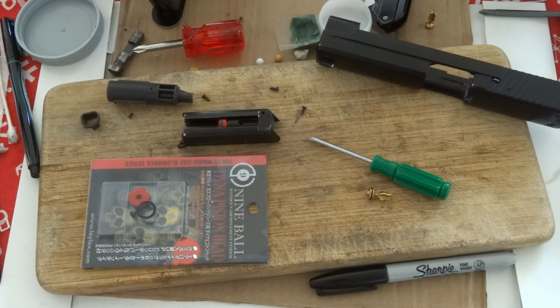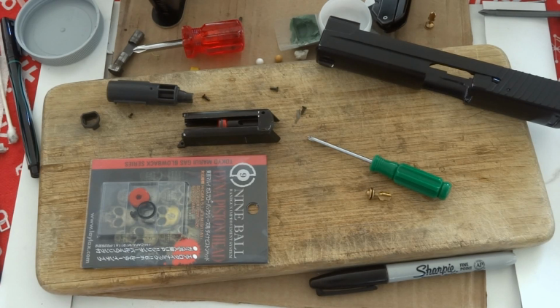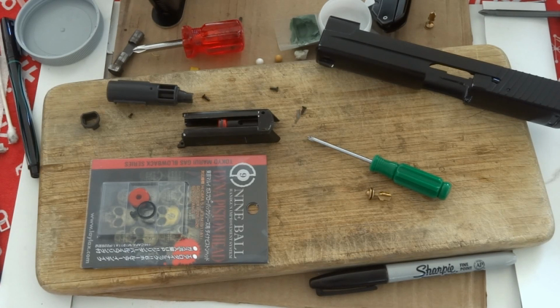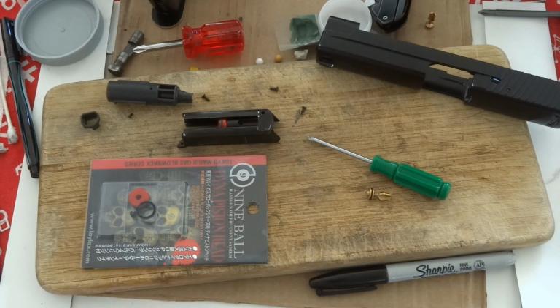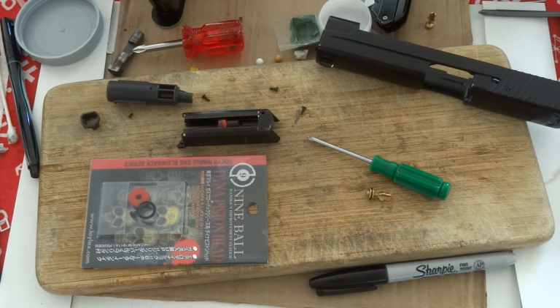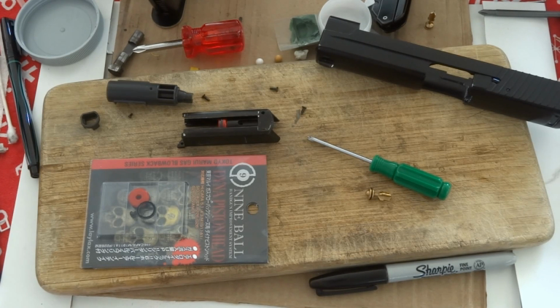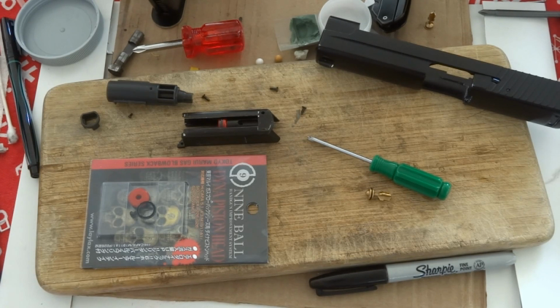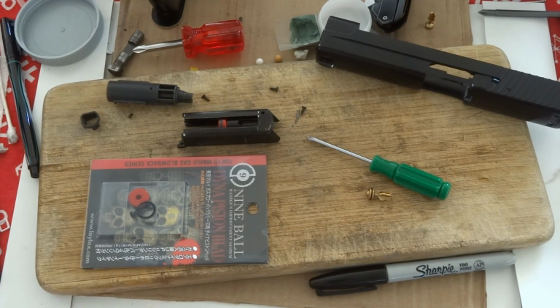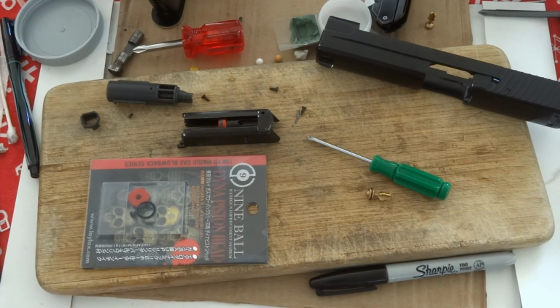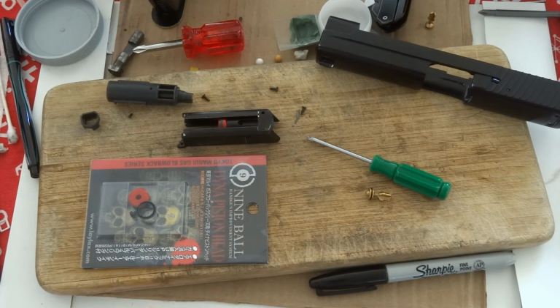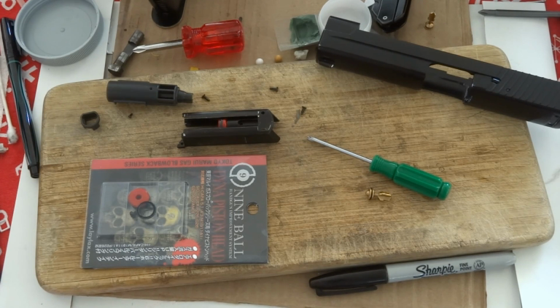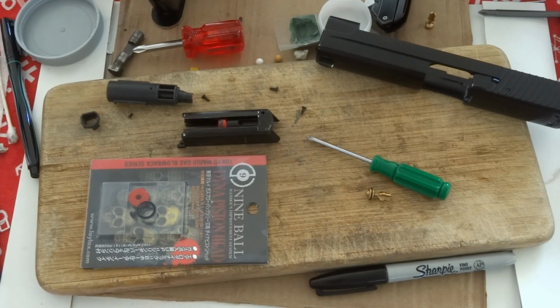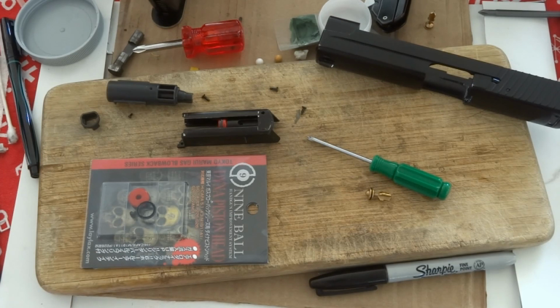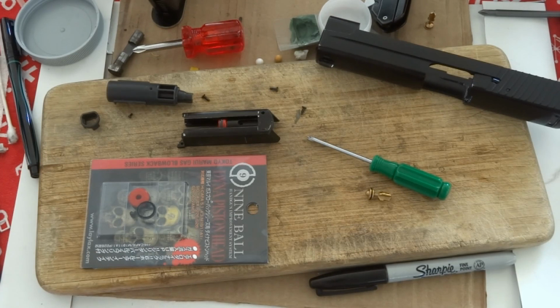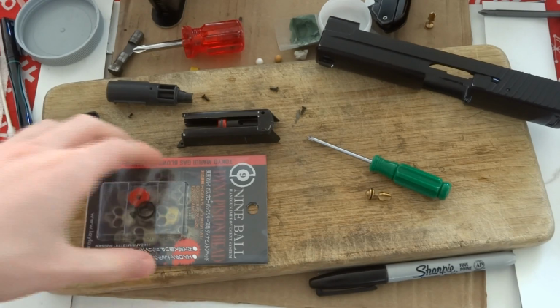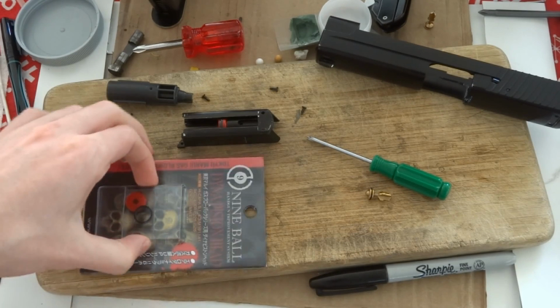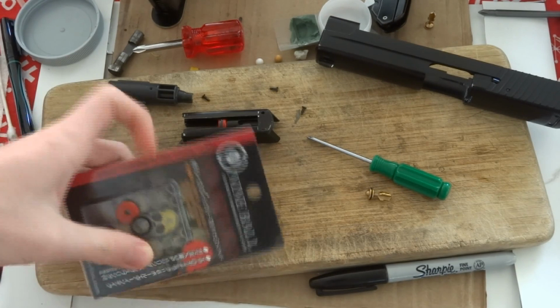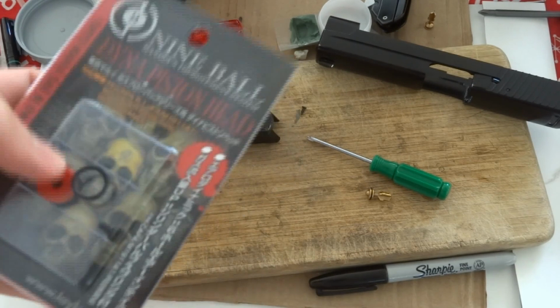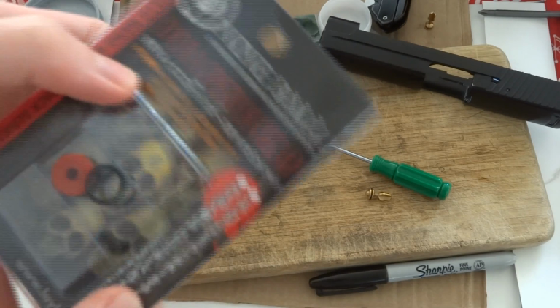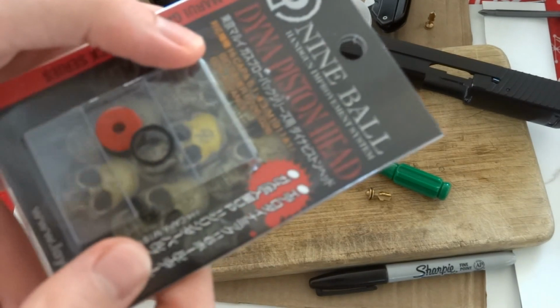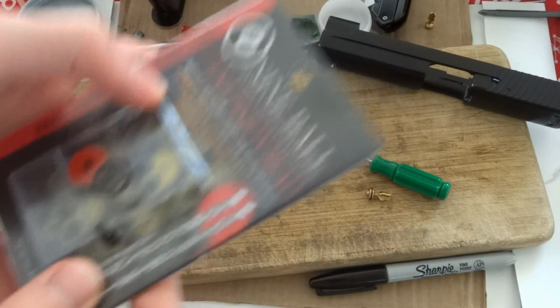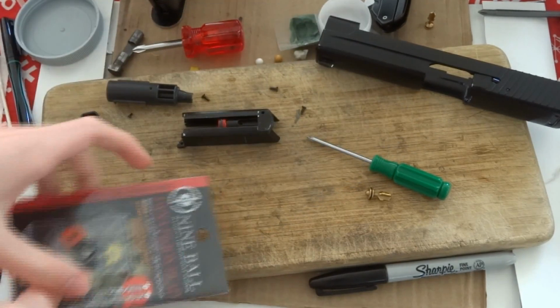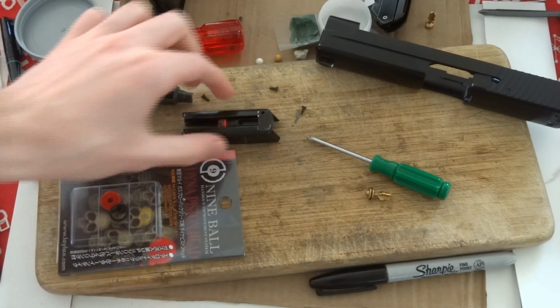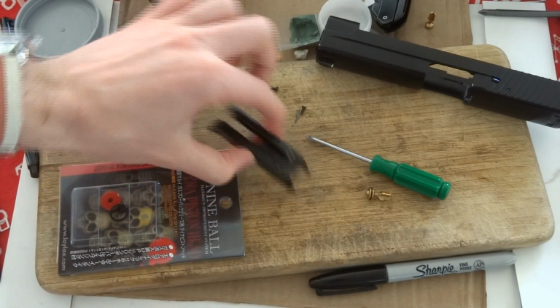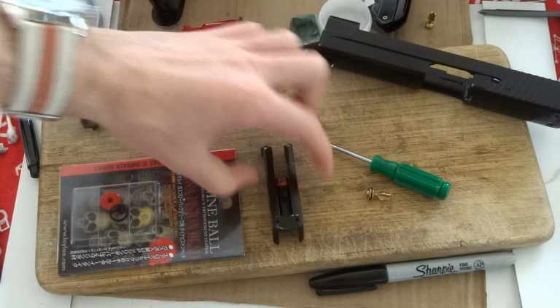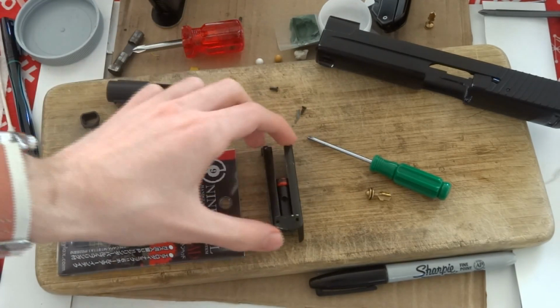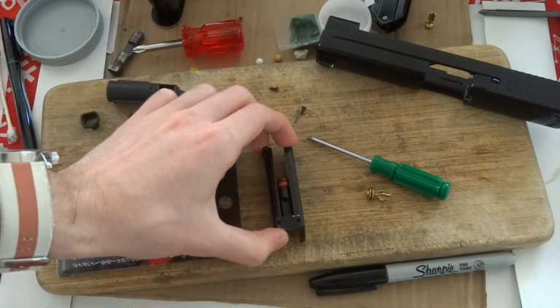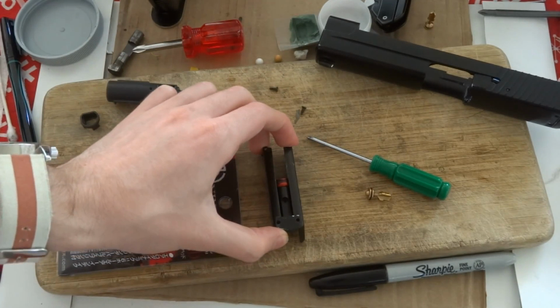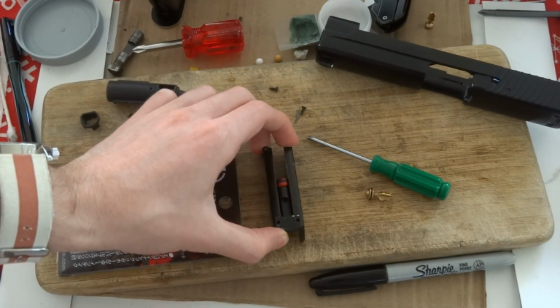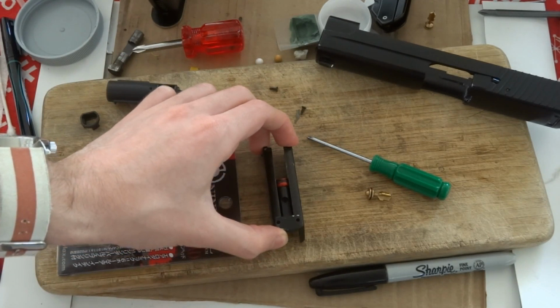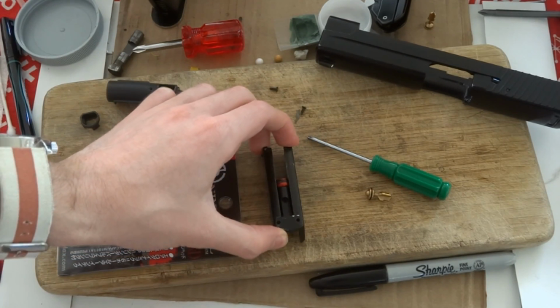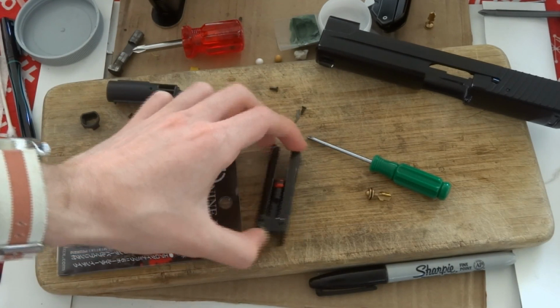Greetings my friends, it's Toppat here, and I'm going to be talking about something that I mentioned quite a while ago and completely forgot to make a video out of it. Actually, I didn't forget to make a video out of it, but anyway, this video is going to be about increasing FPS consistency and gas efficiency in gas blowbacks.